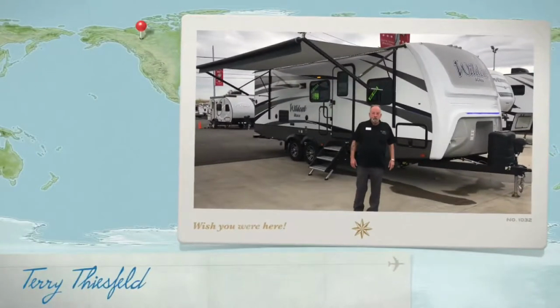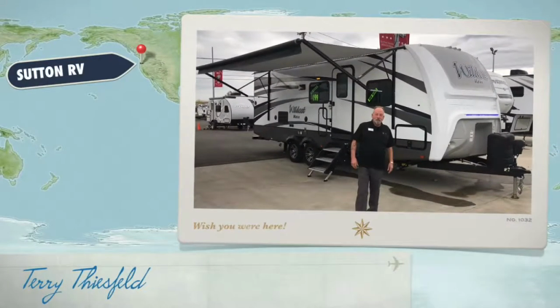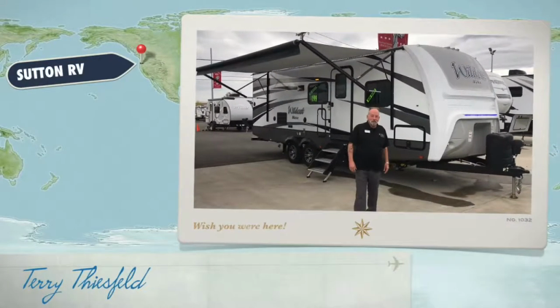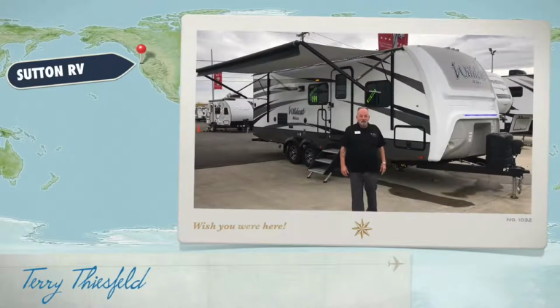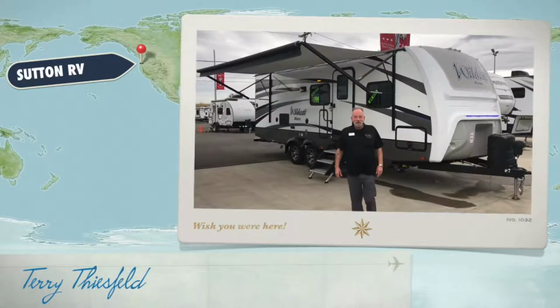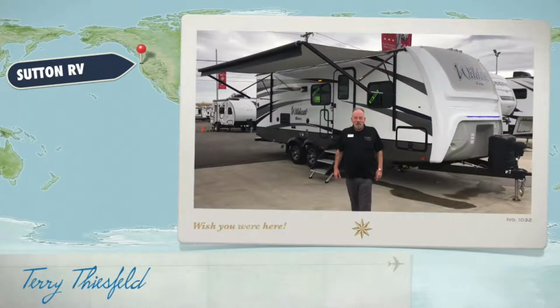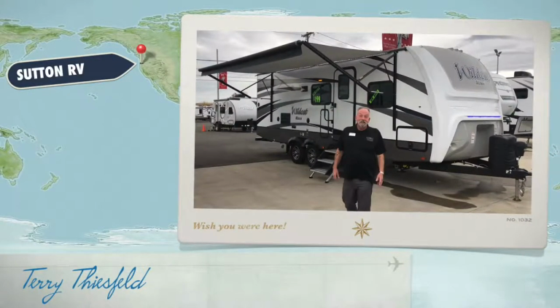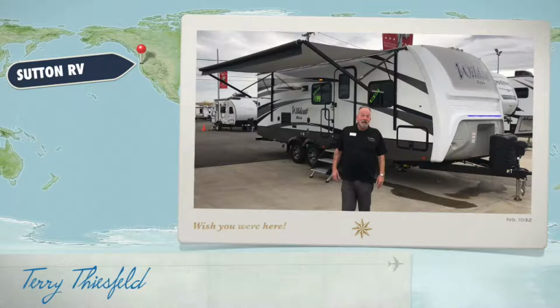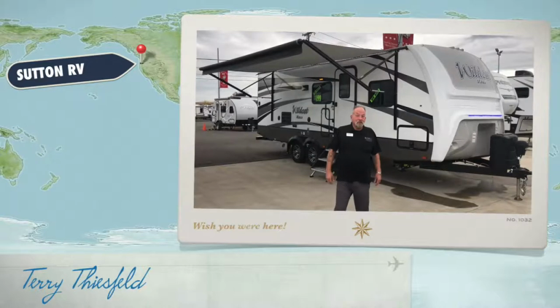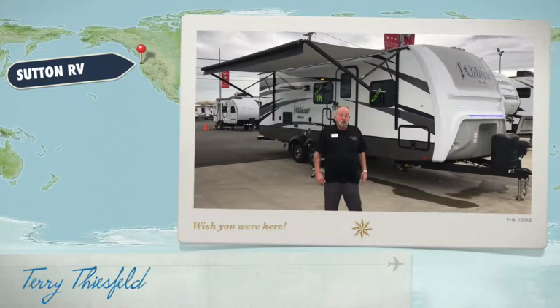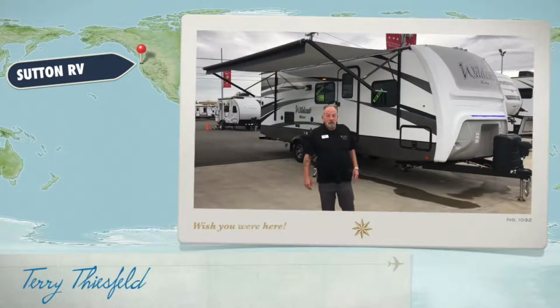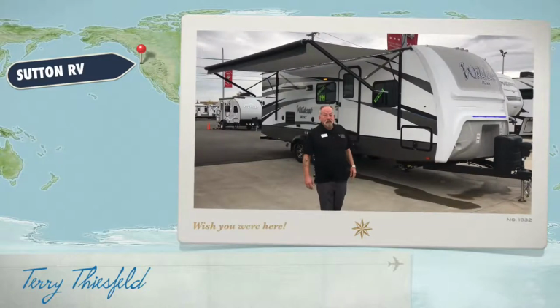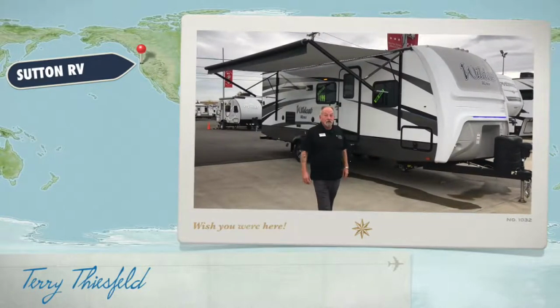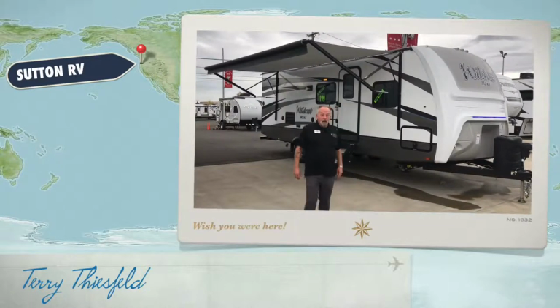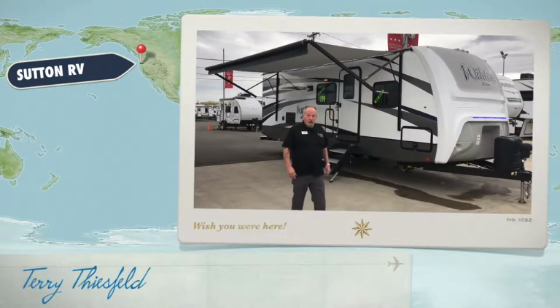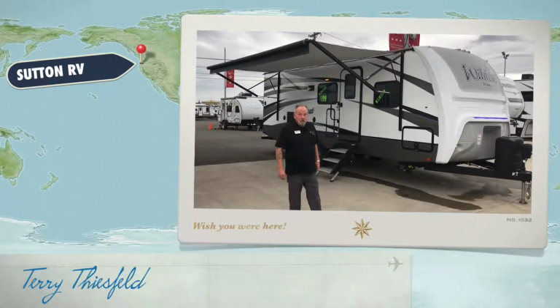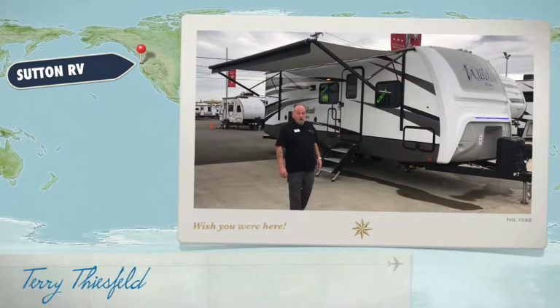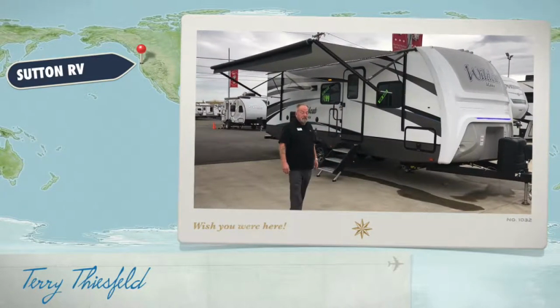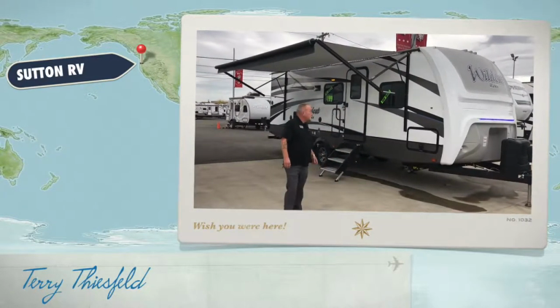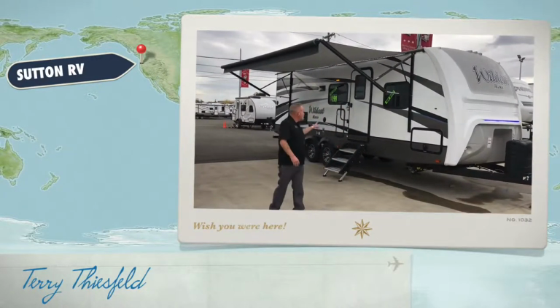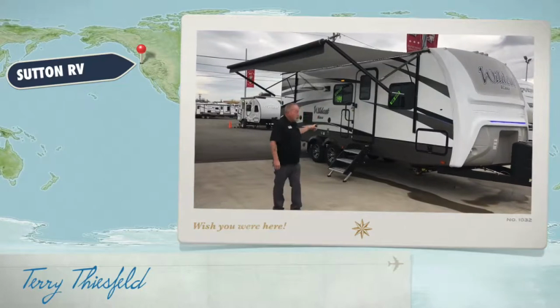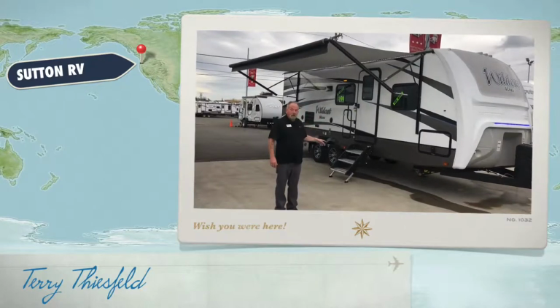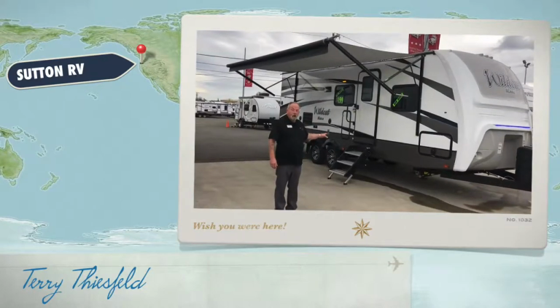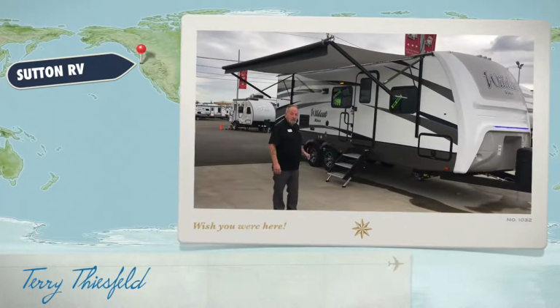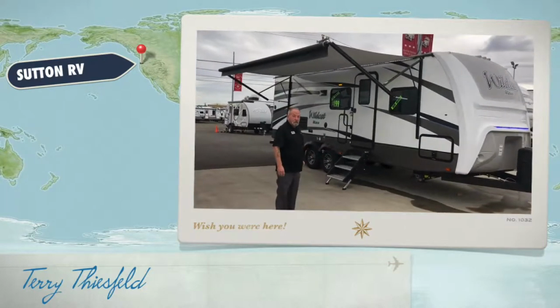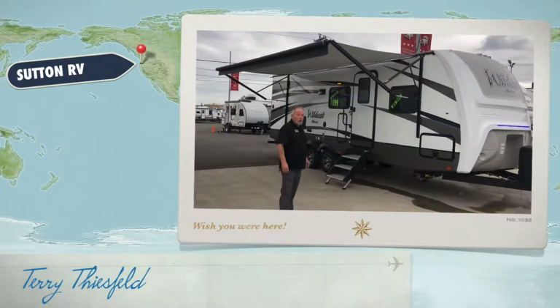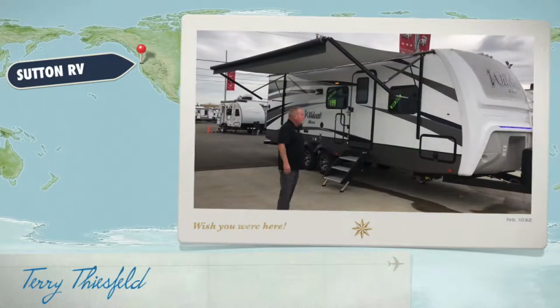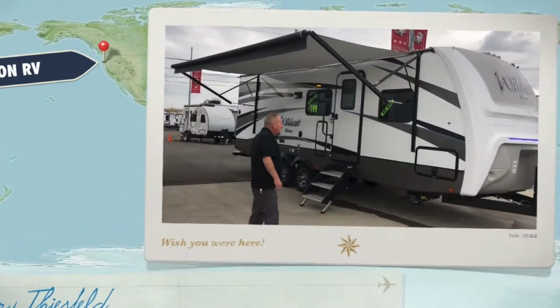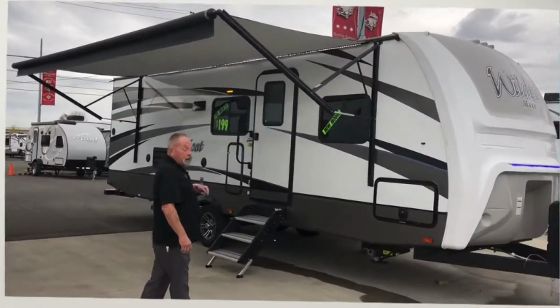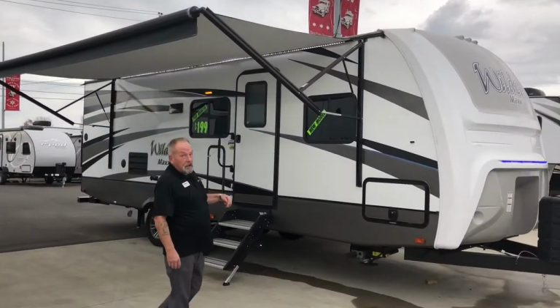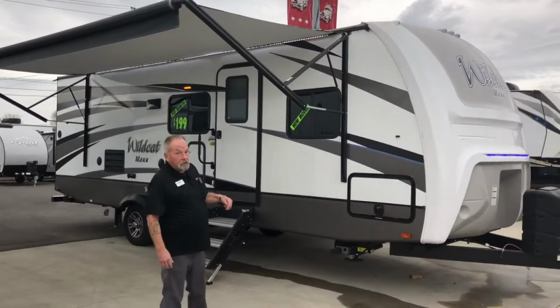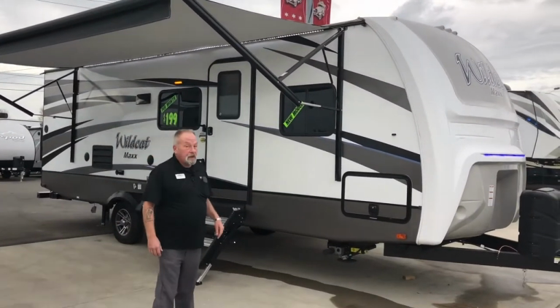Hello folks, Terry here from Sutton RV. Today I'd like to show you a 2019 Wildcat 26 that we have on clearance sale. Brand new unit. I'd like to tell you a couple things about it.